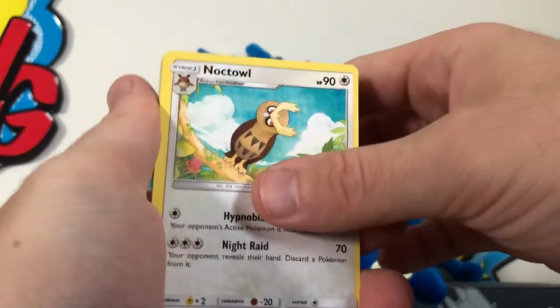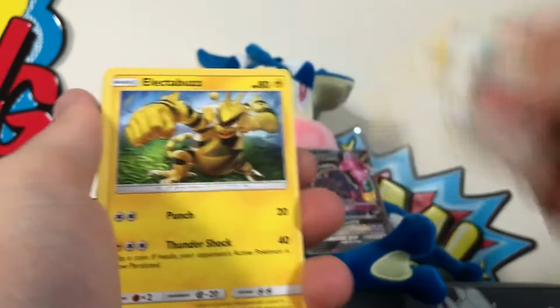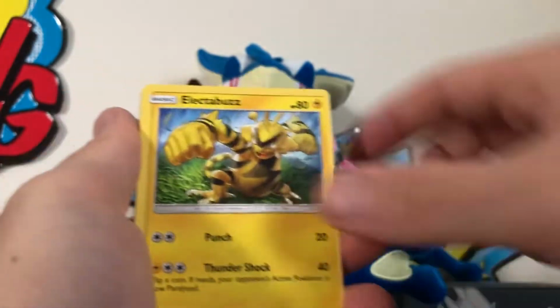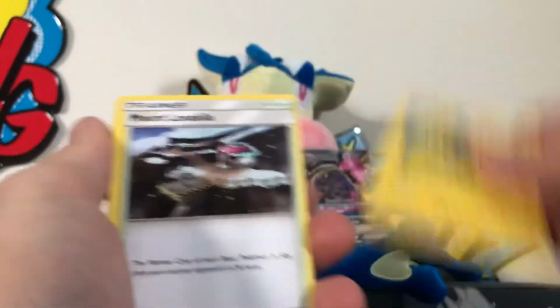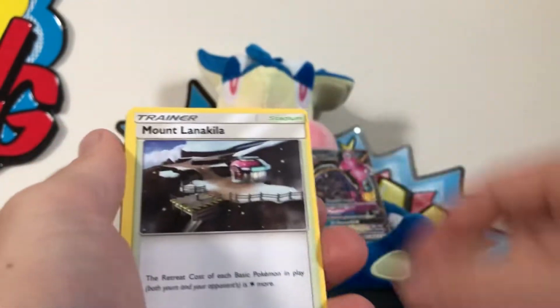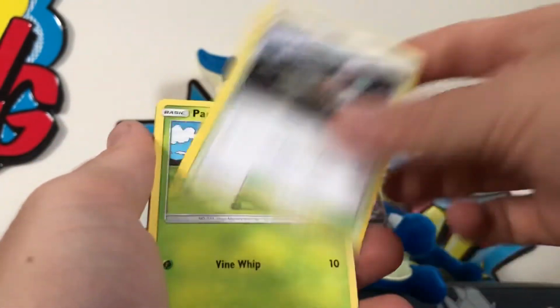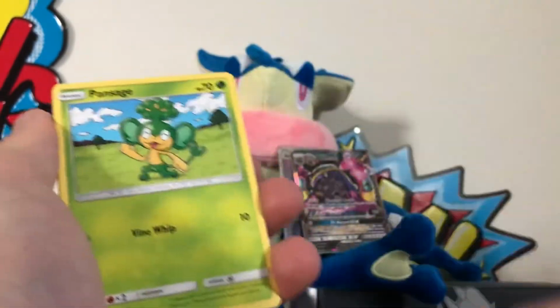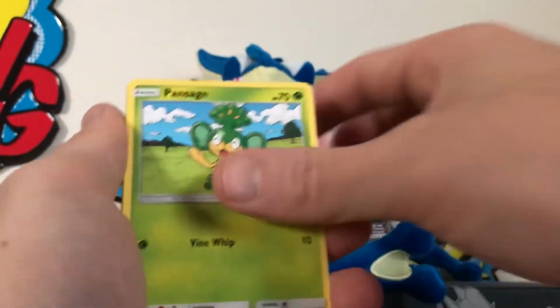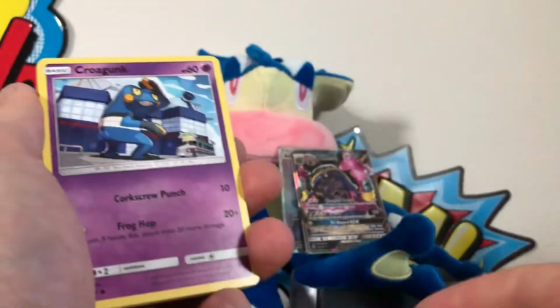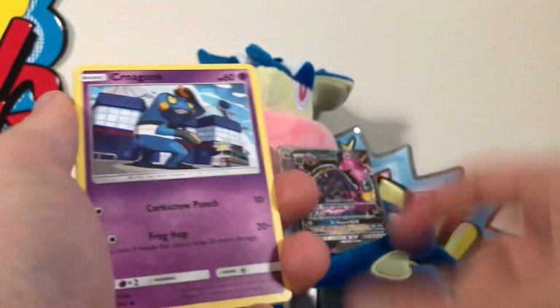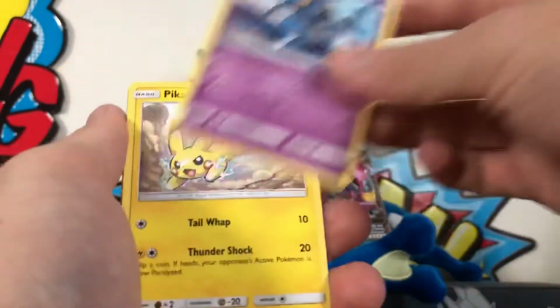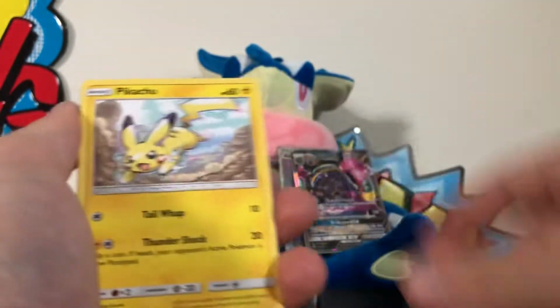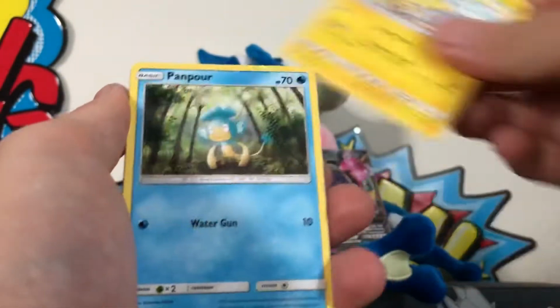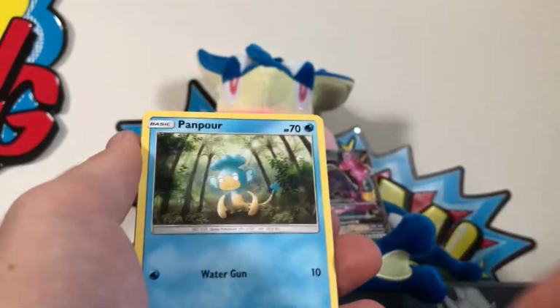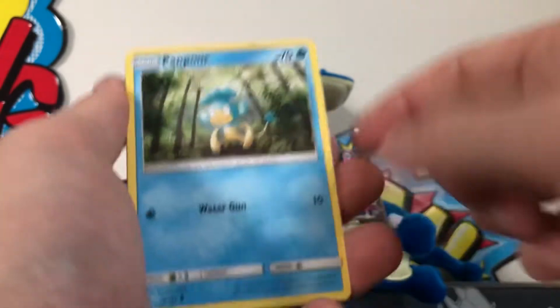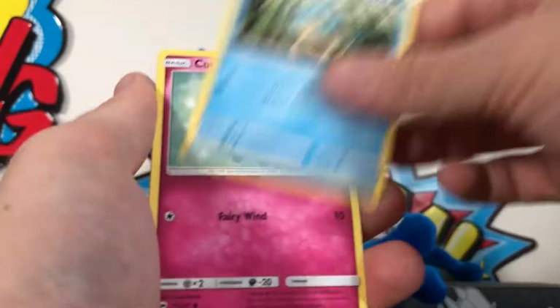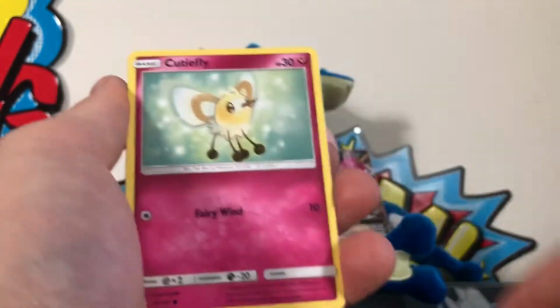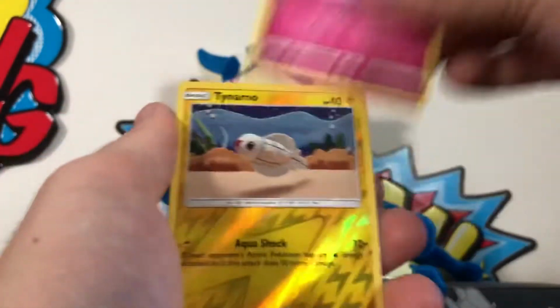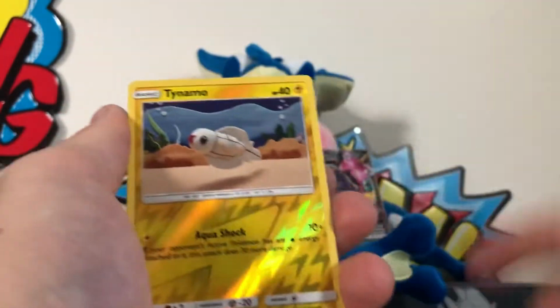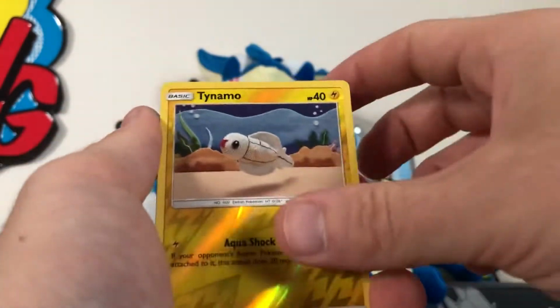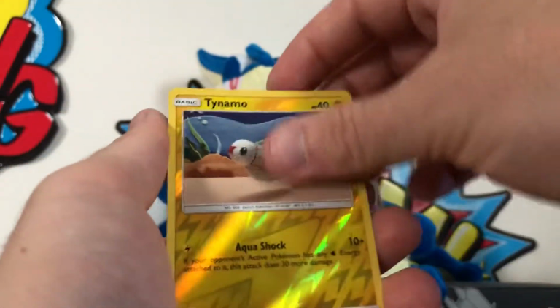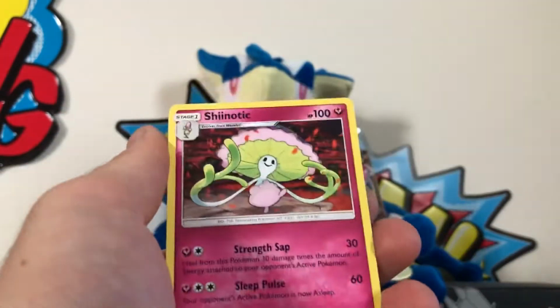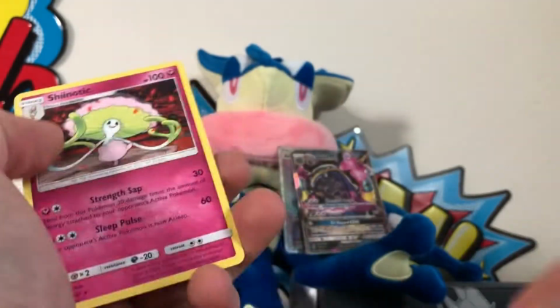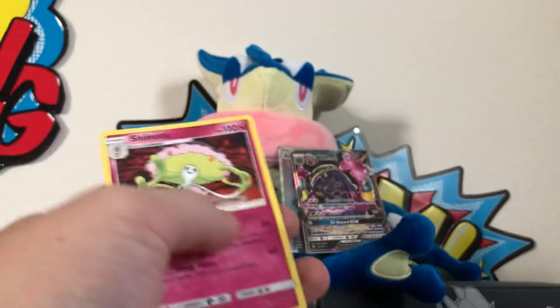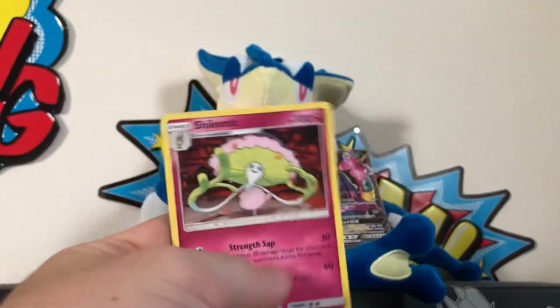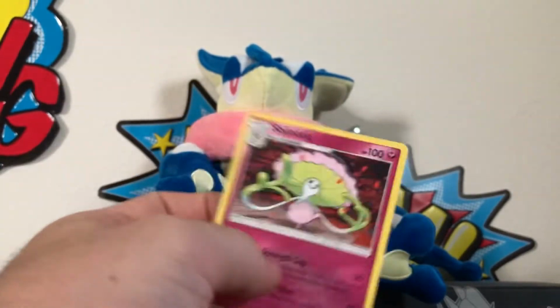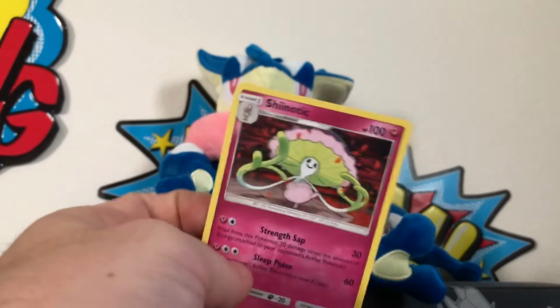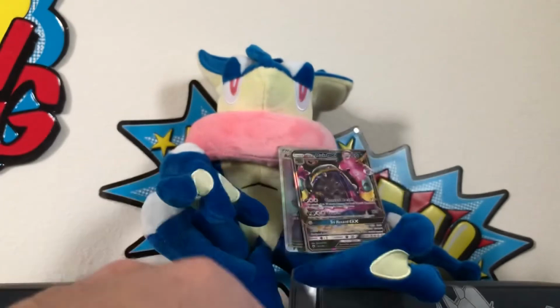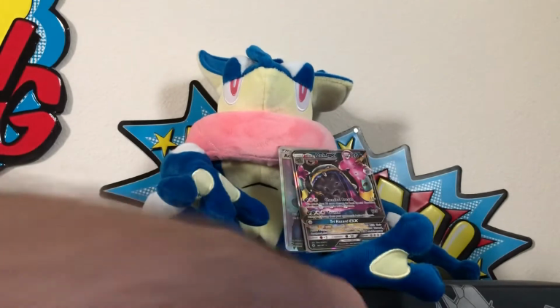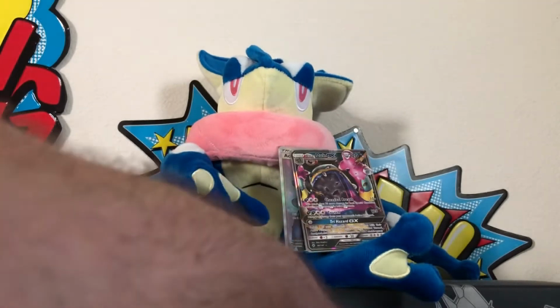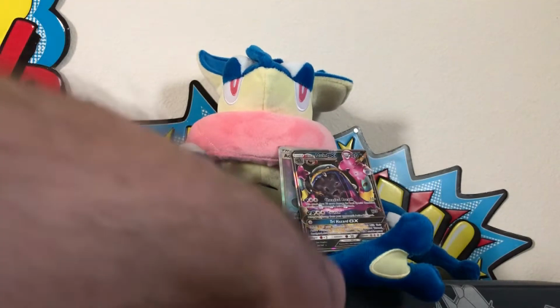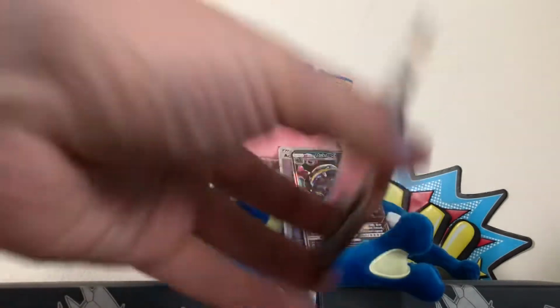Noctowl, Electabuzz, Nihilego, Pansage, Croagunk, Pikachu, Panpour, Cutiefly, reverse Tynamo, Shiinotic, regular rare - got two packs left.